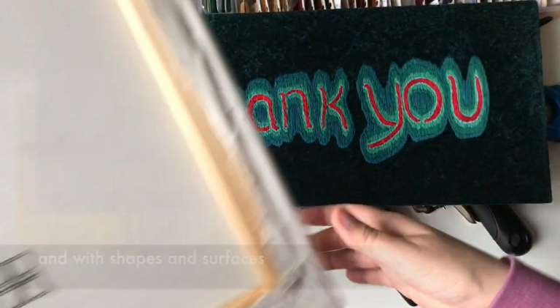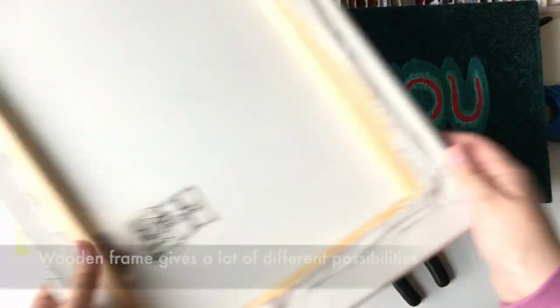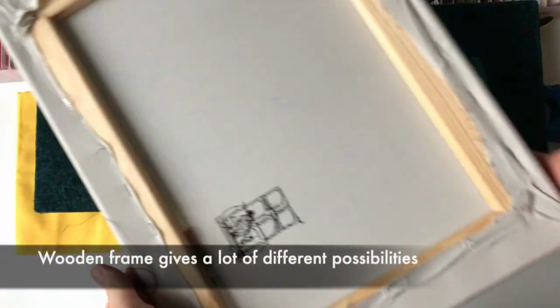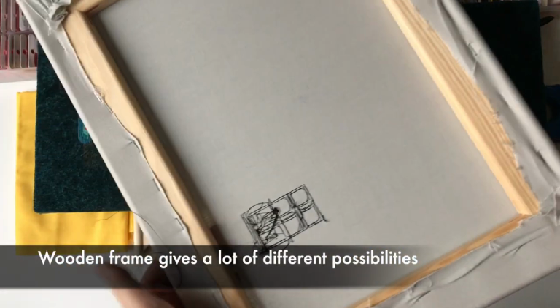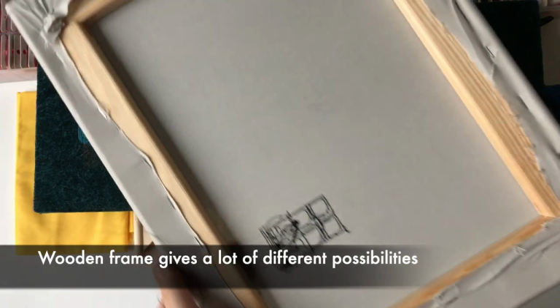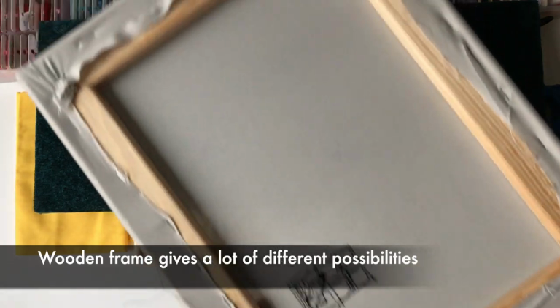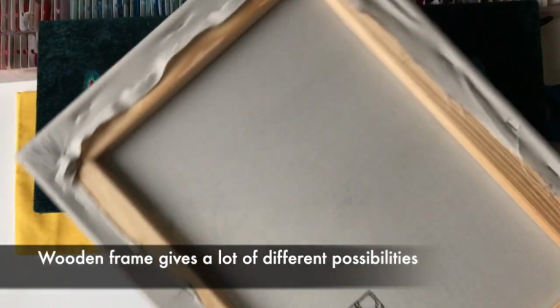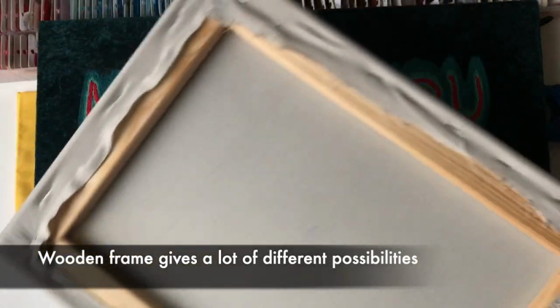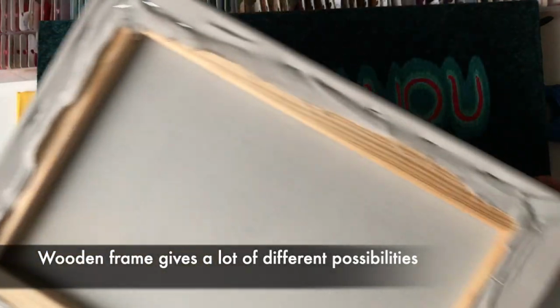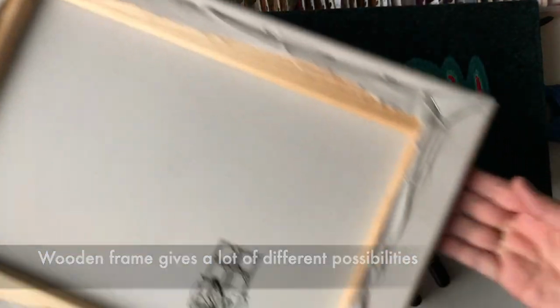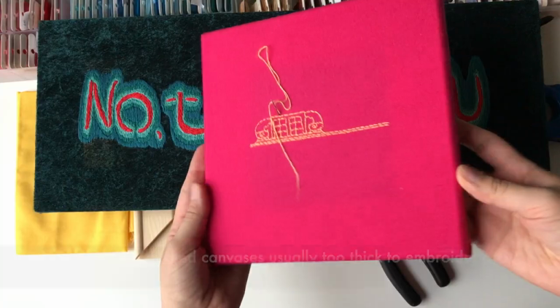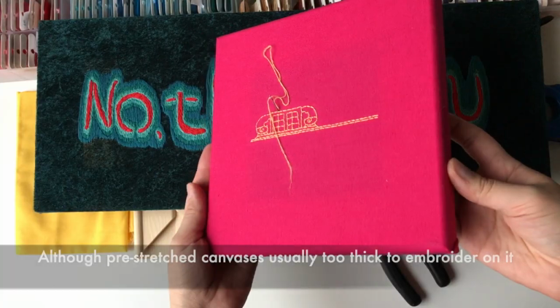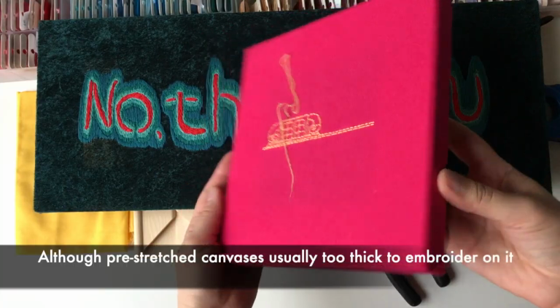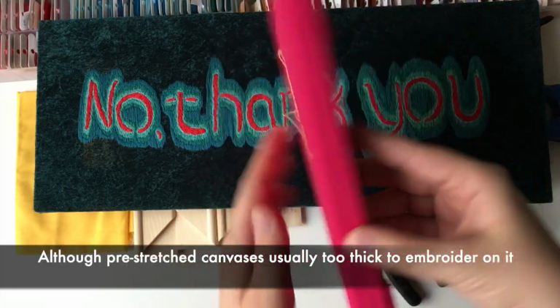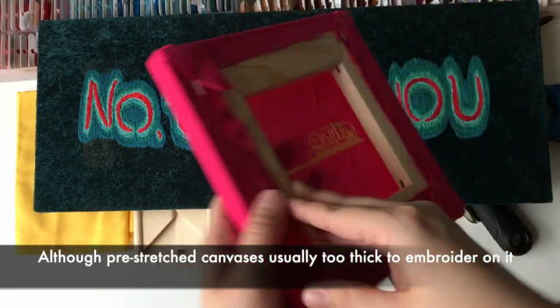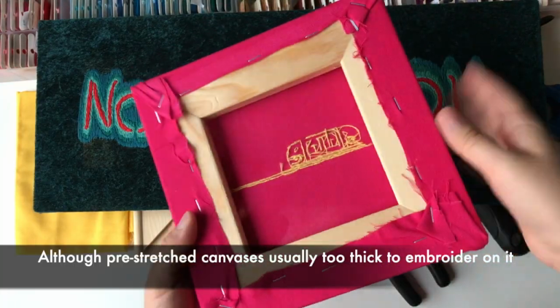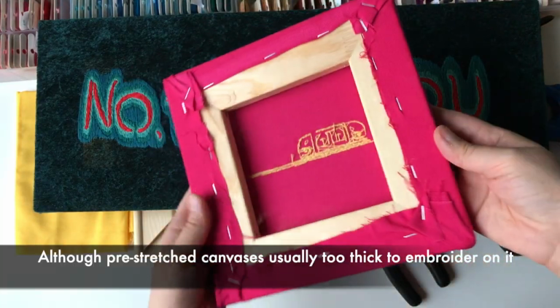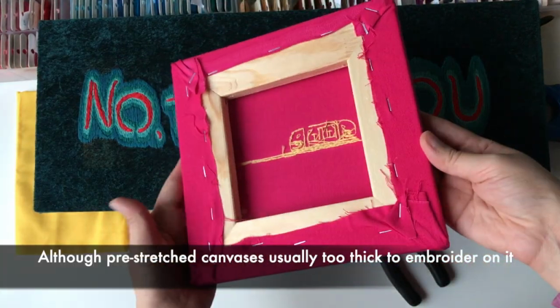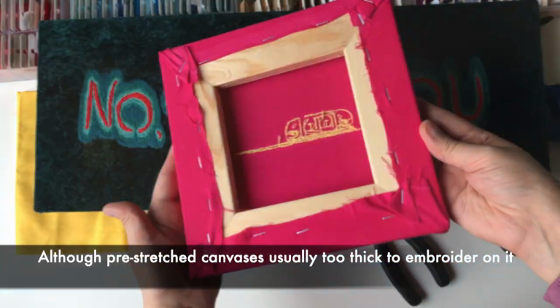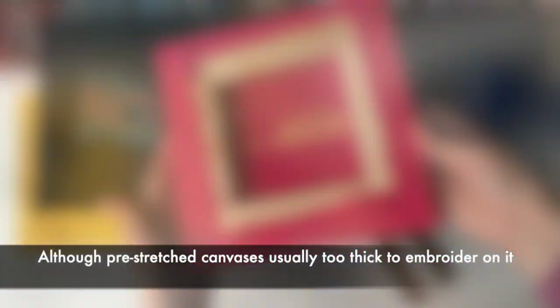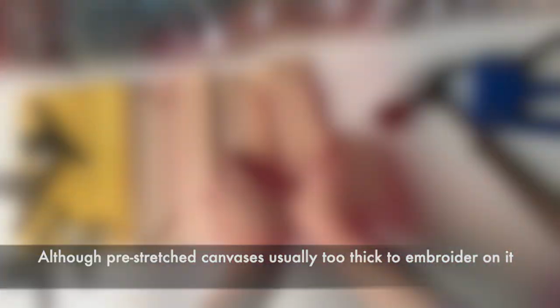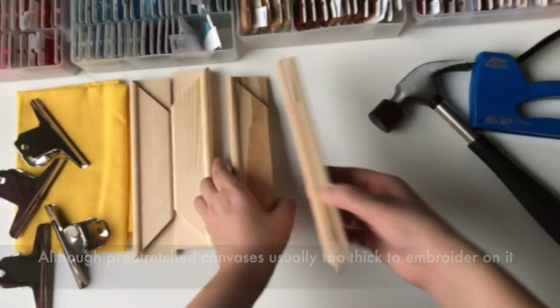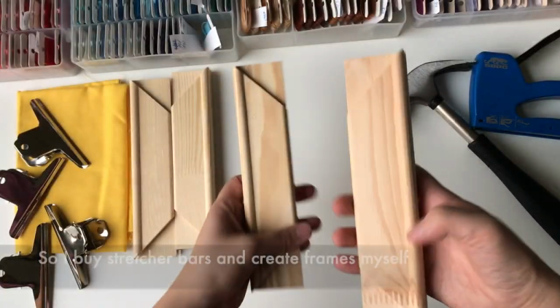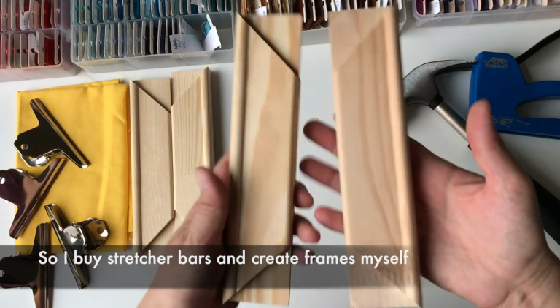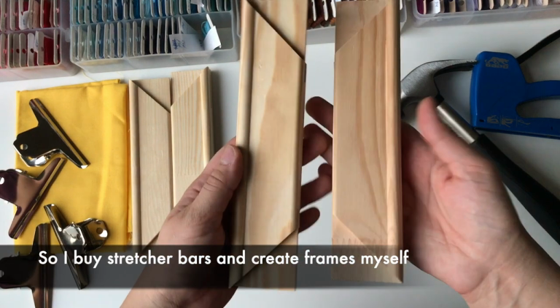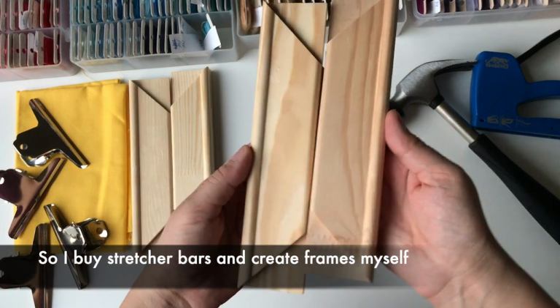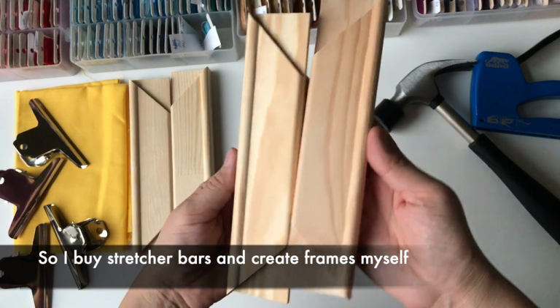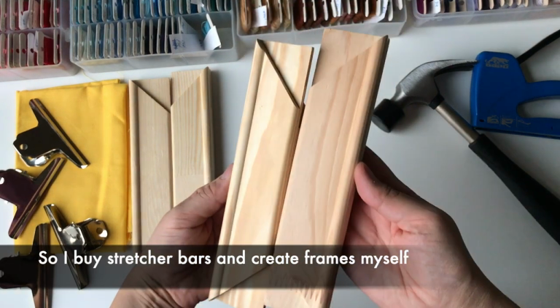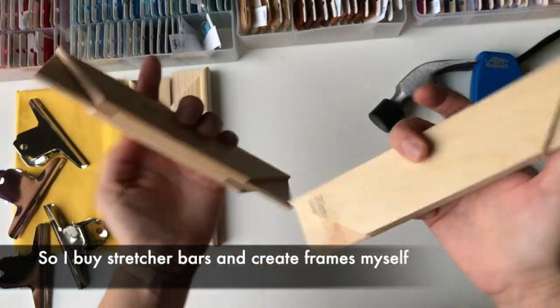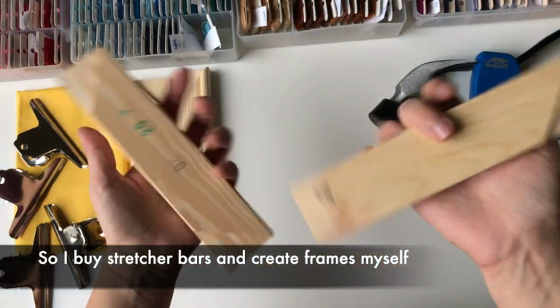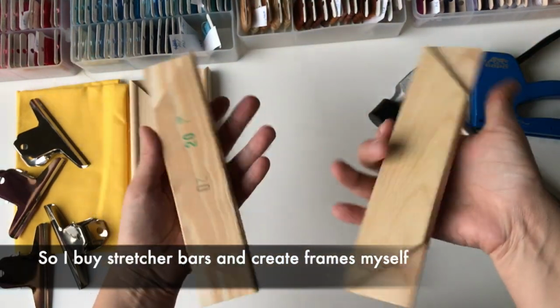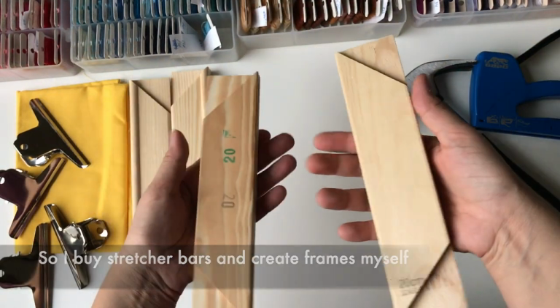A wooden frame gives a lot of different possibilities, although pre-stretched canvas is usually too thick to embroider on. So I buy stretcher bars and create frames myself.